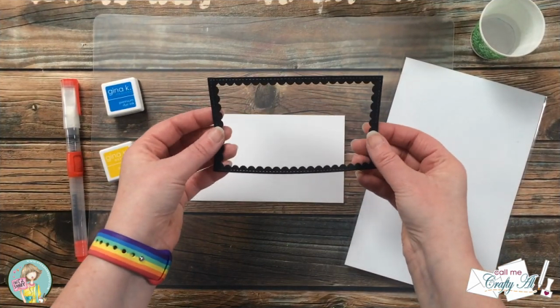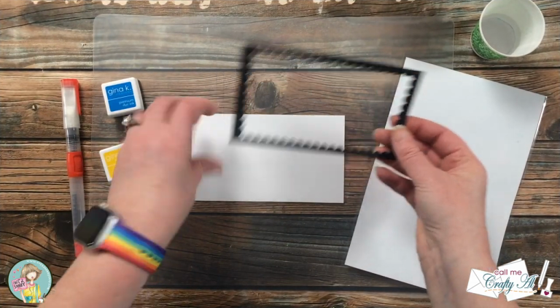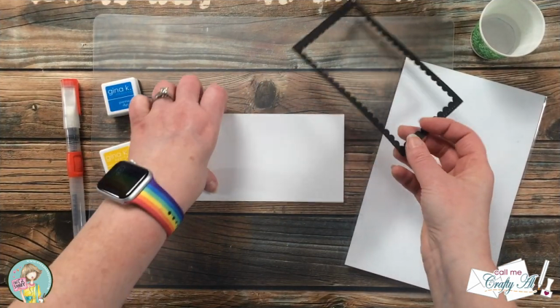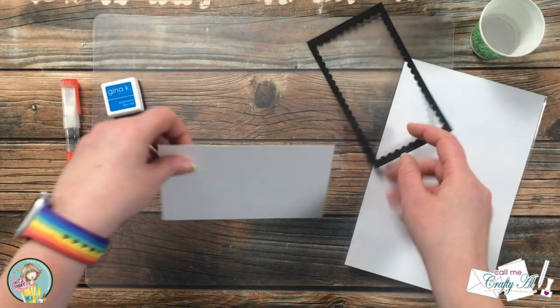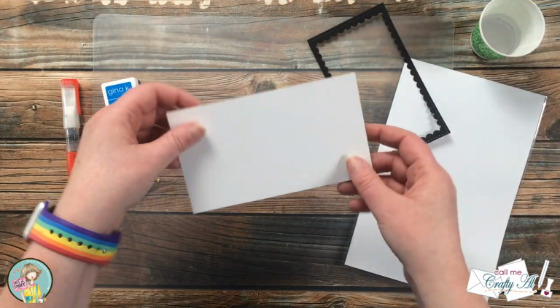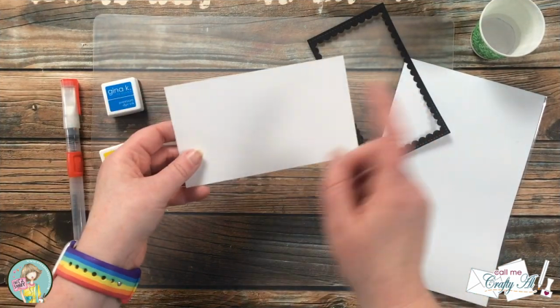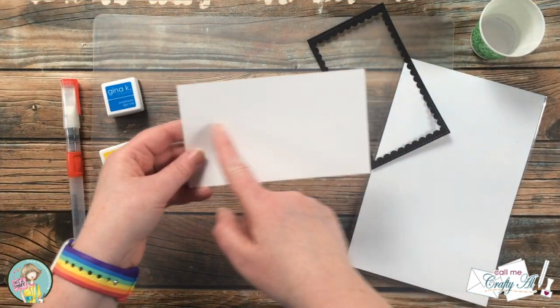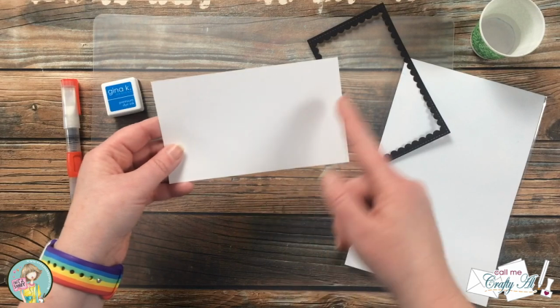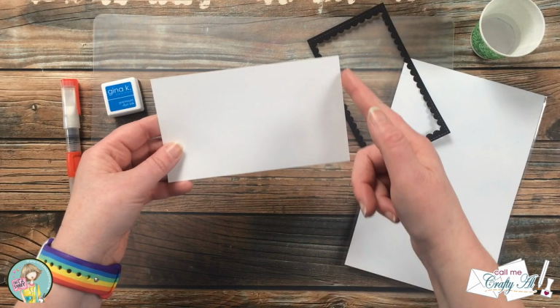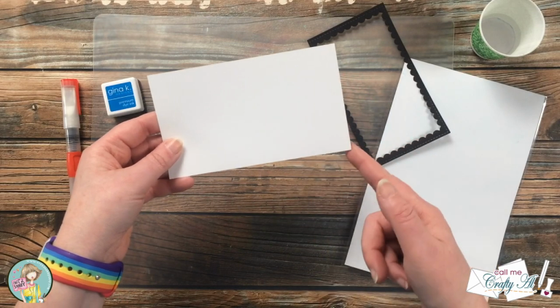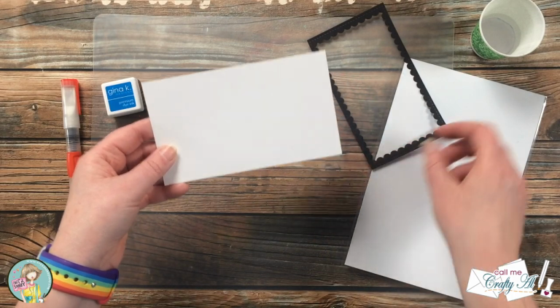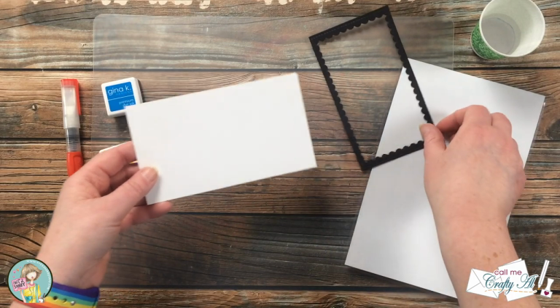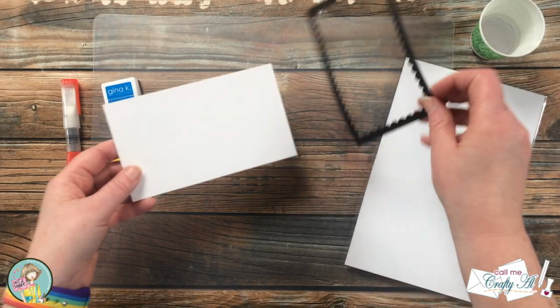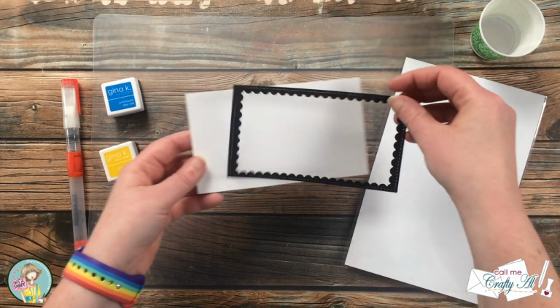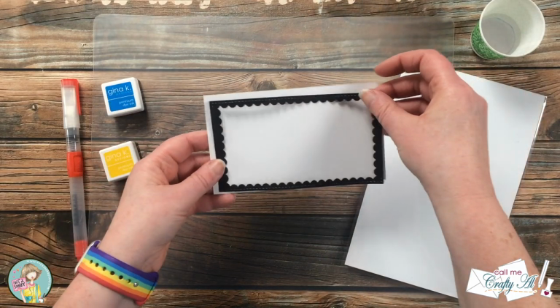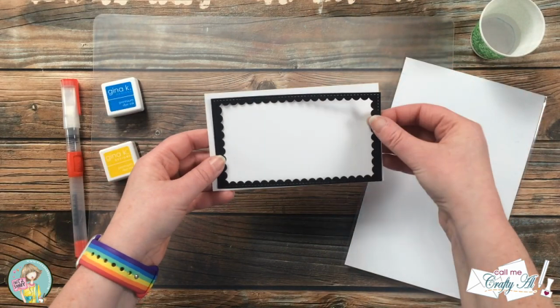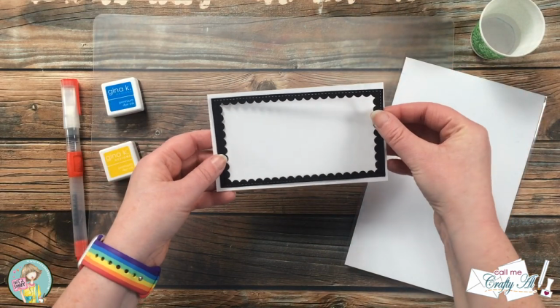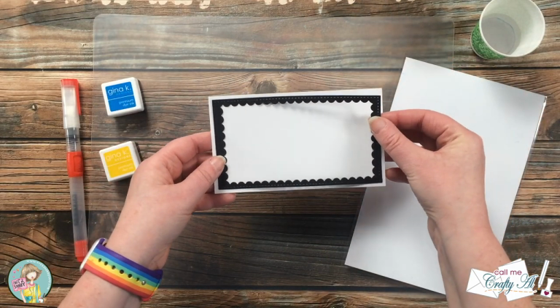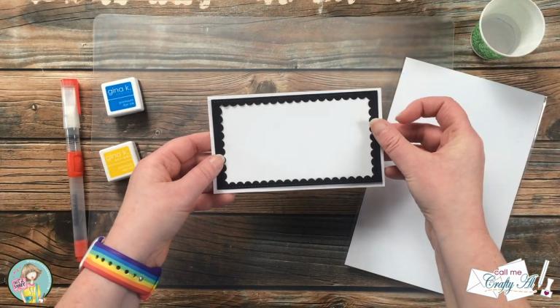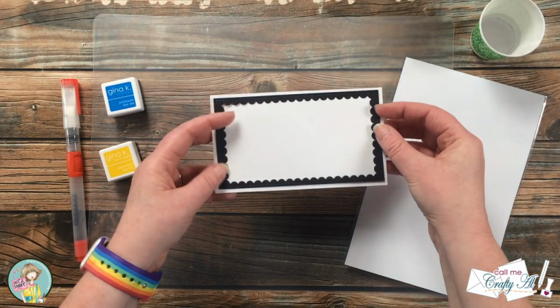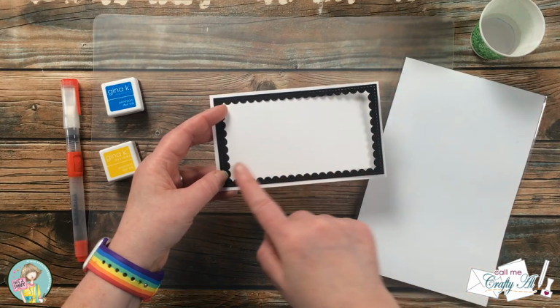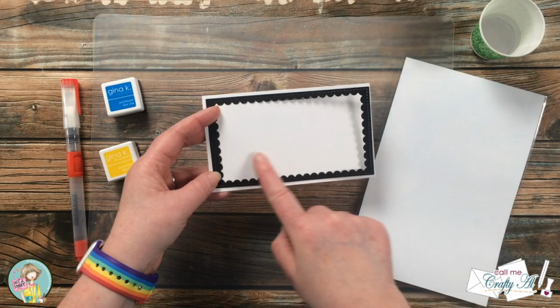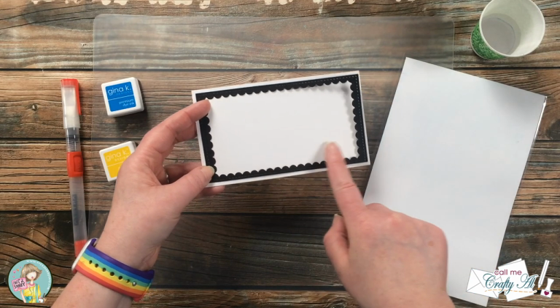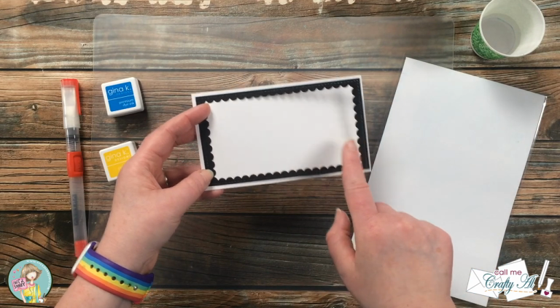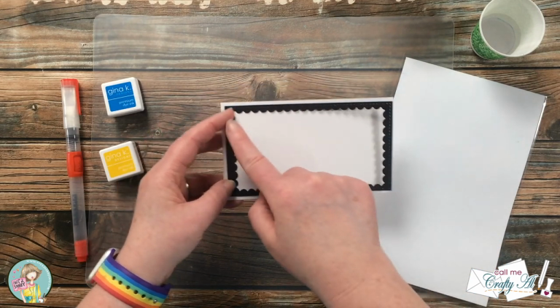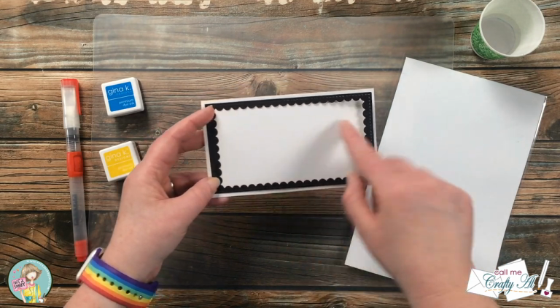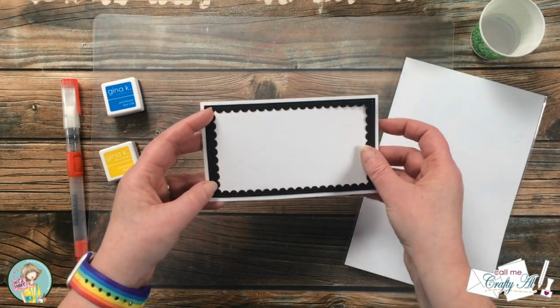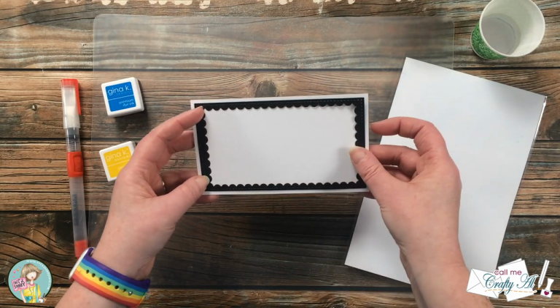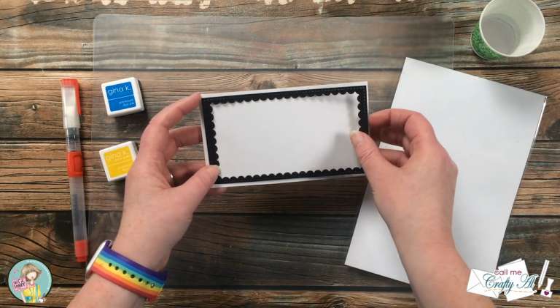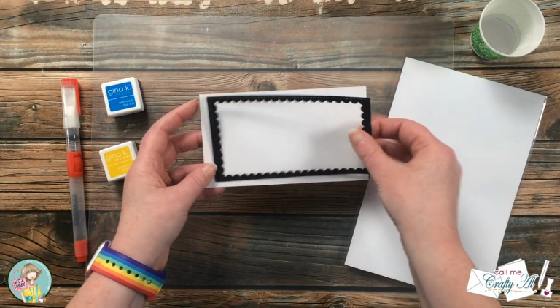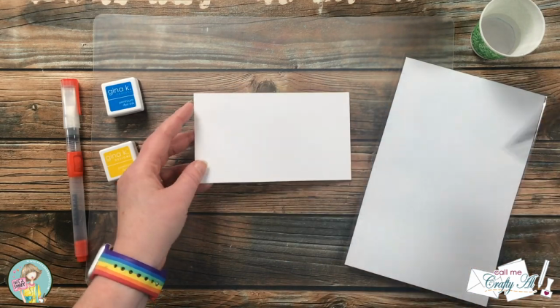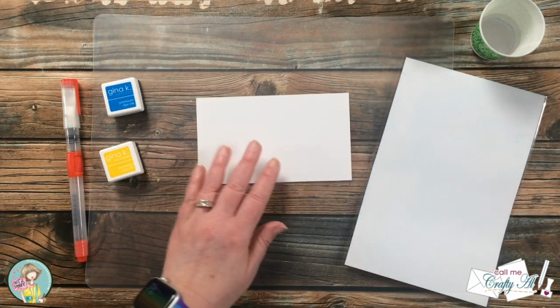I did a little prep off screen by cutting the frame out of black cardstock and cutting a scrap of Bristol Smooth to six by three and a half. The first thing I'll be doing on this card is some watercoloring on the top and bottom of that background piece.